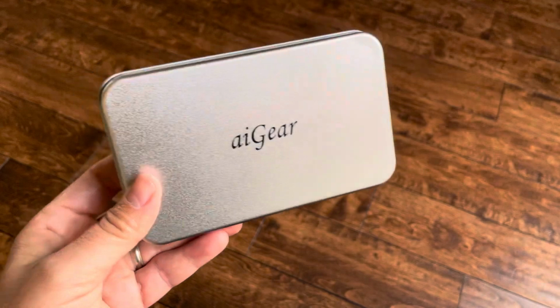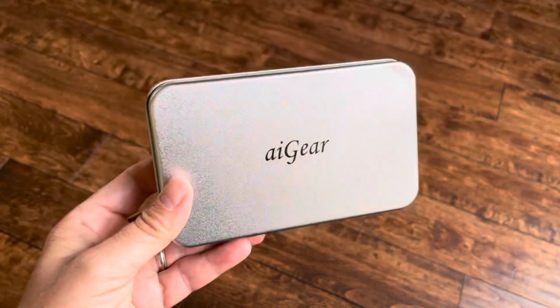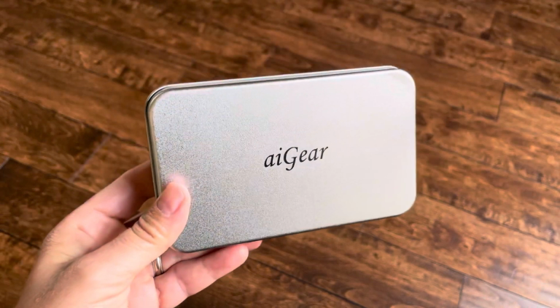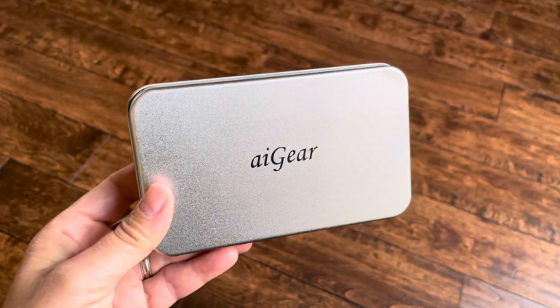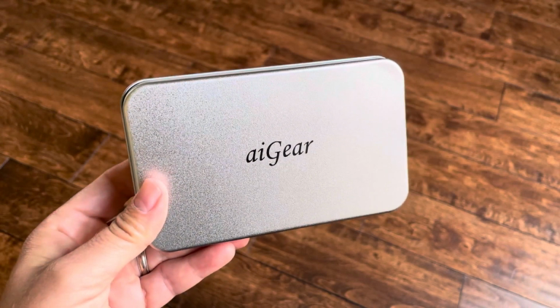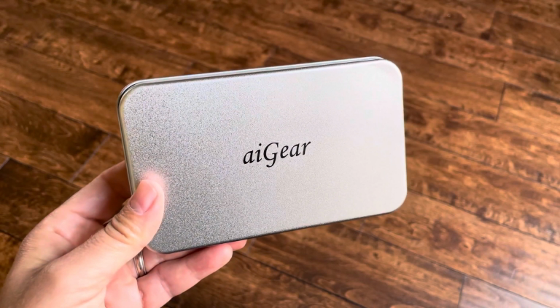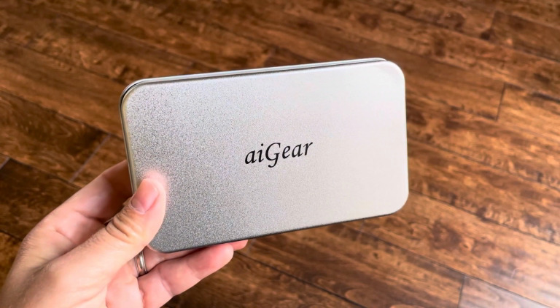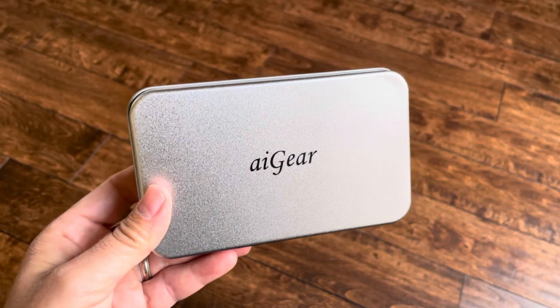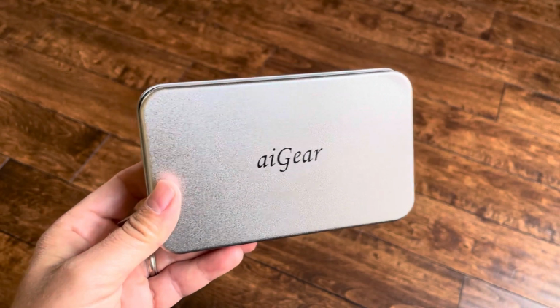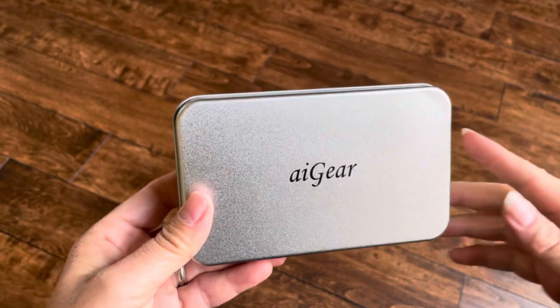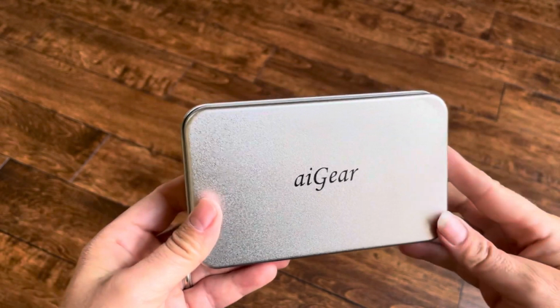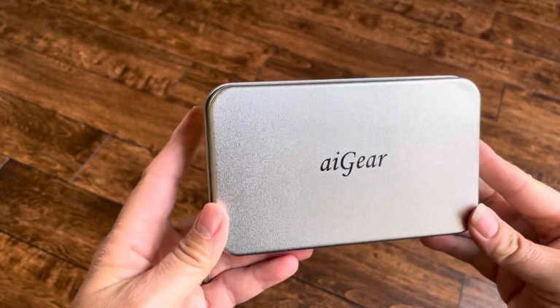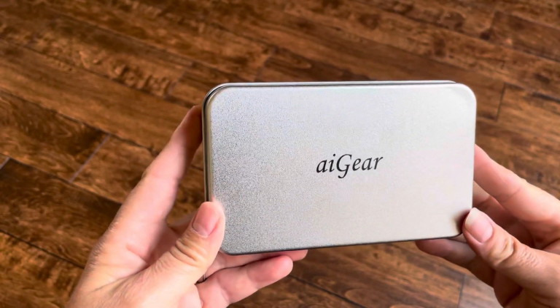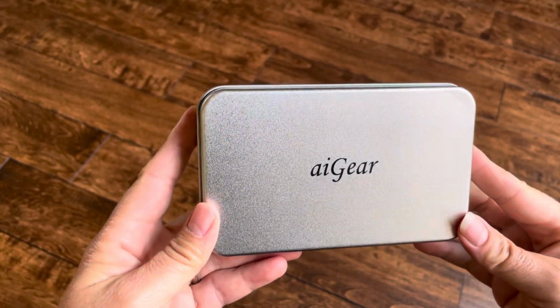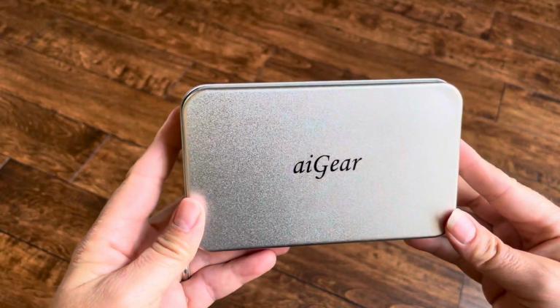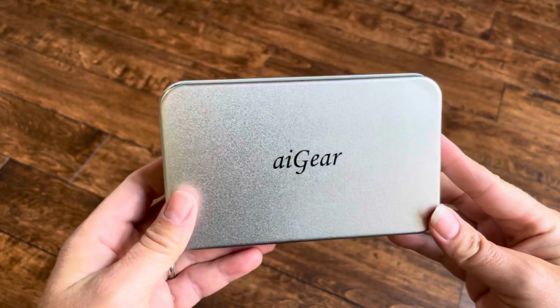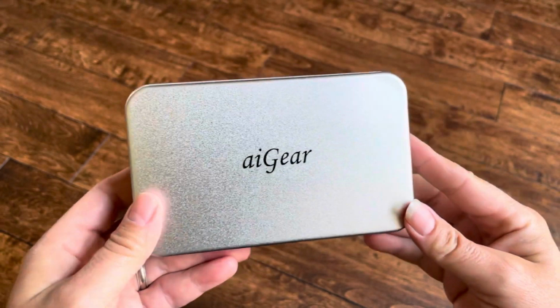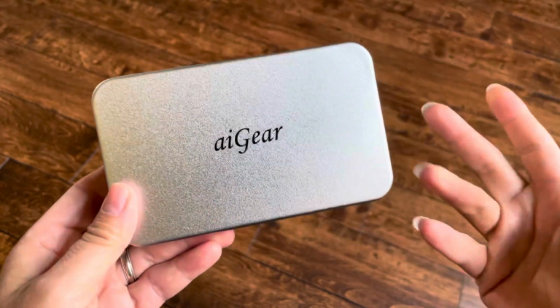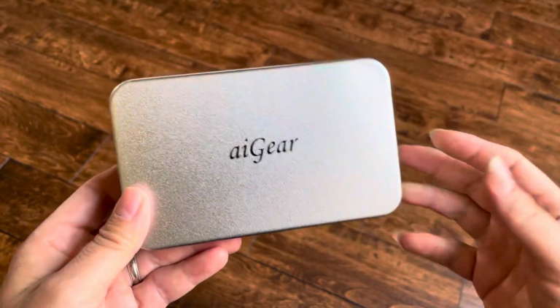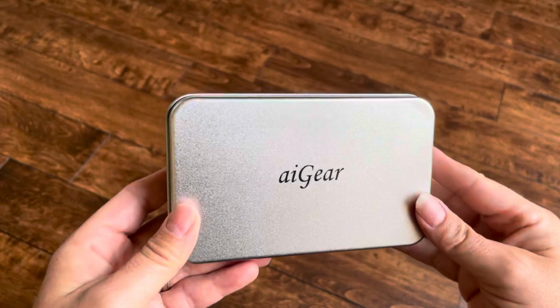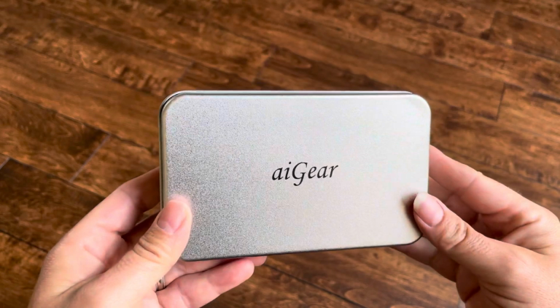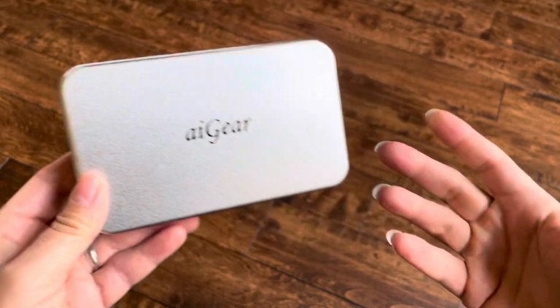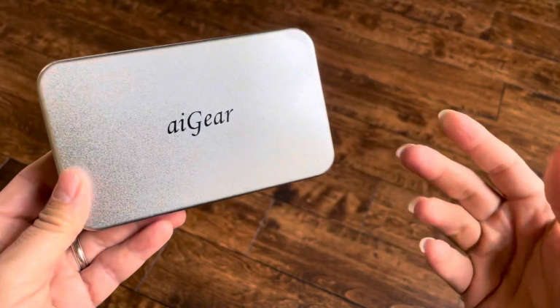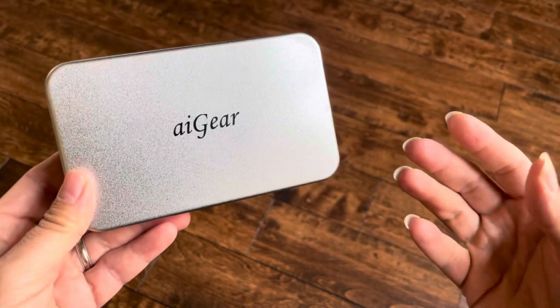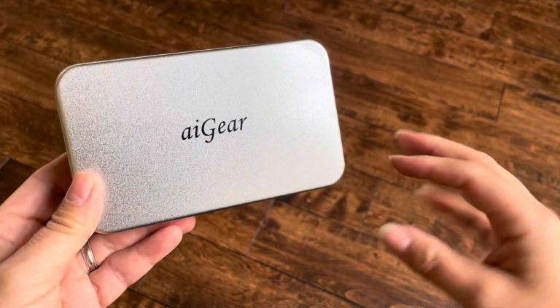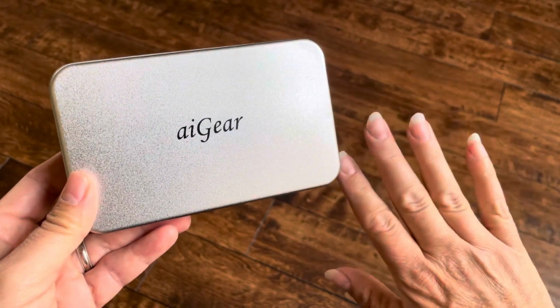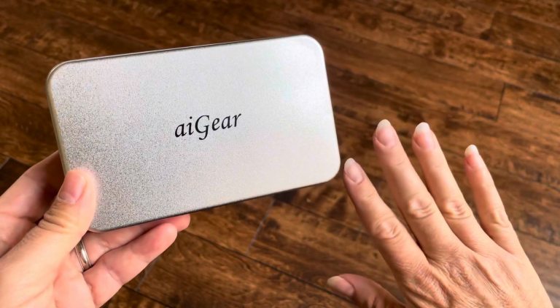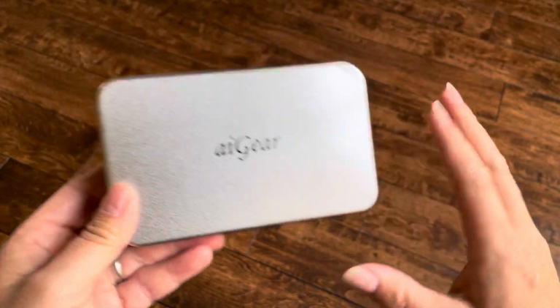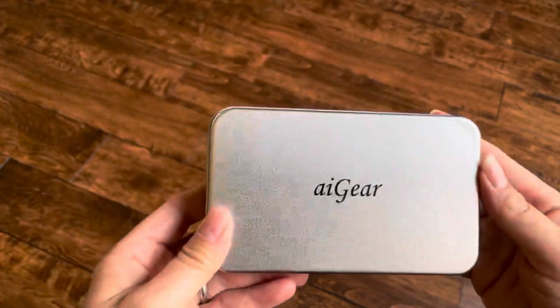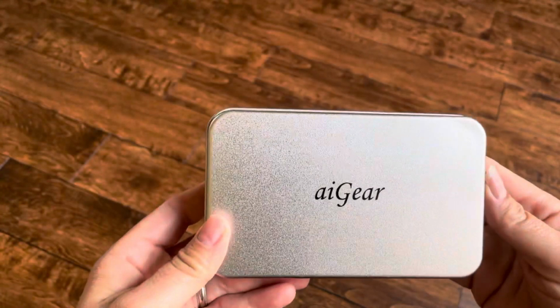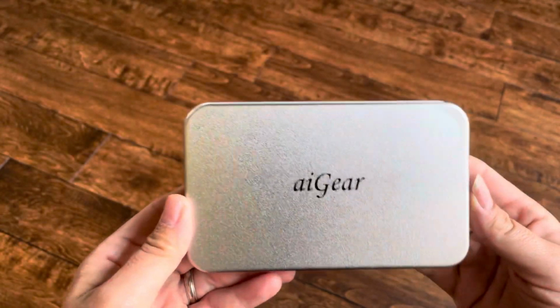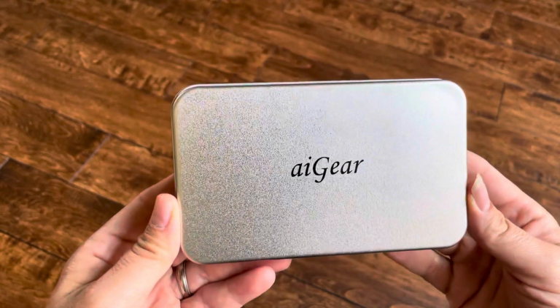Hey everybody, Lance here, and this is the AI Gear off of Amazon. I'd like to just make a disclaimer — my fingernails are because I play guitar. Anyway,